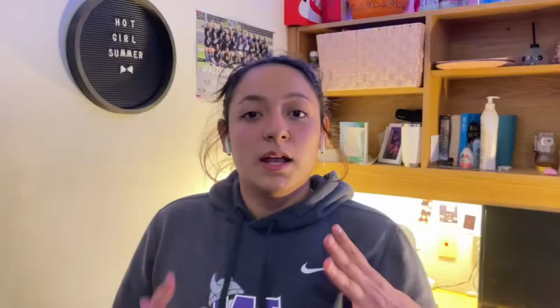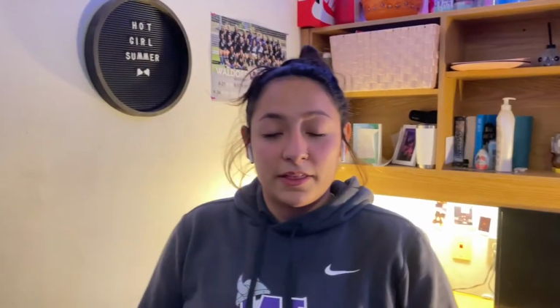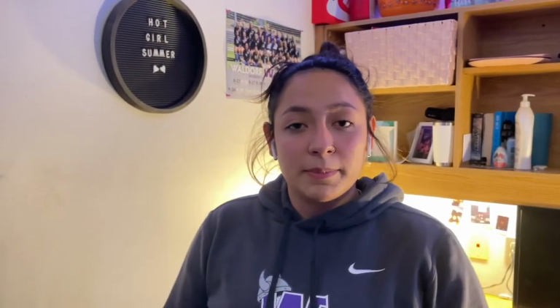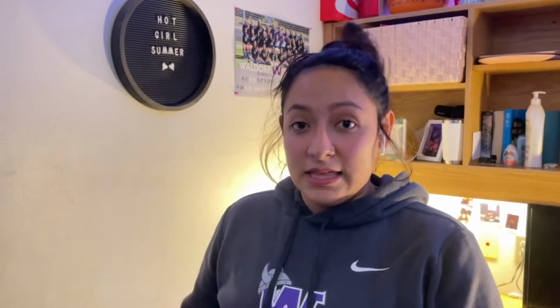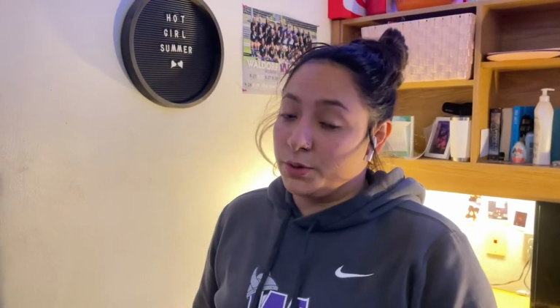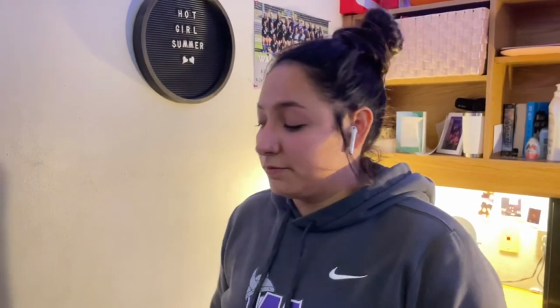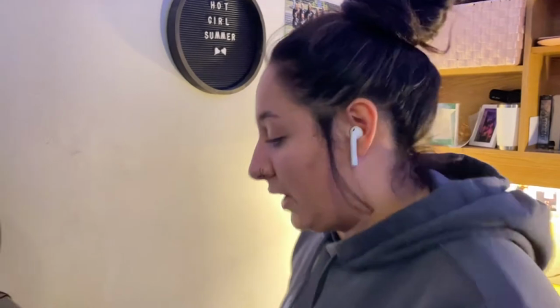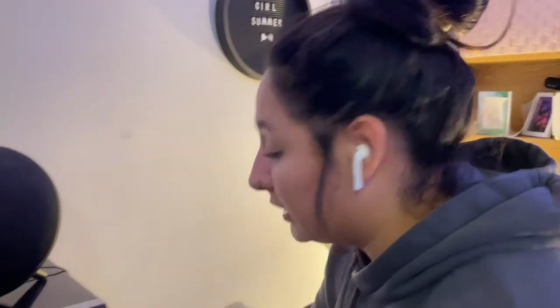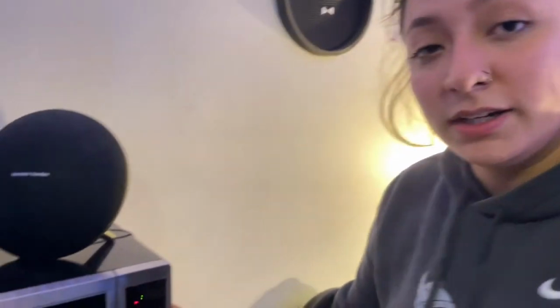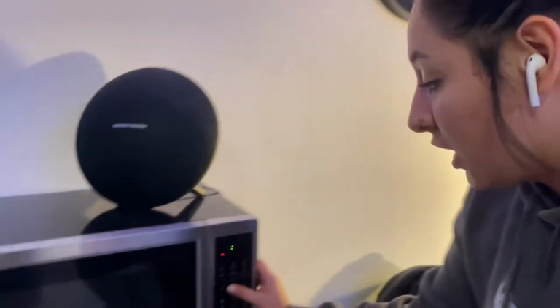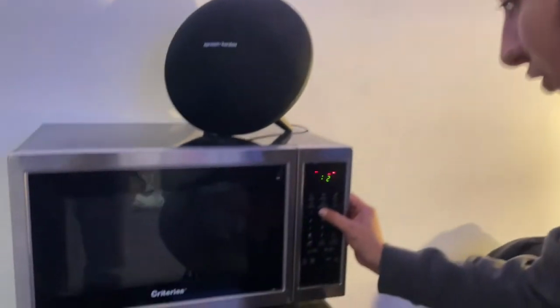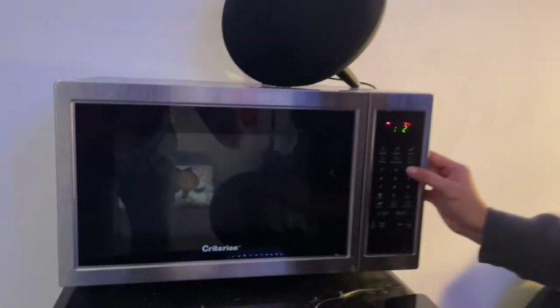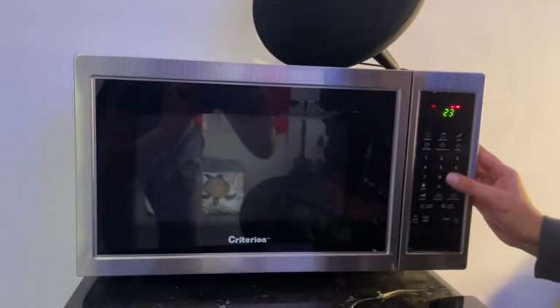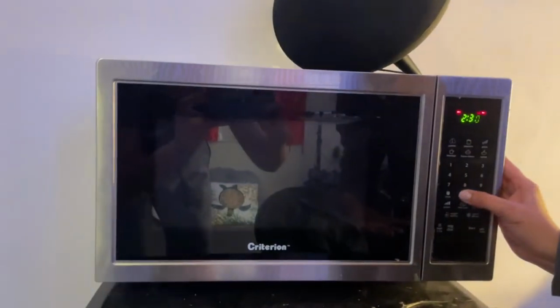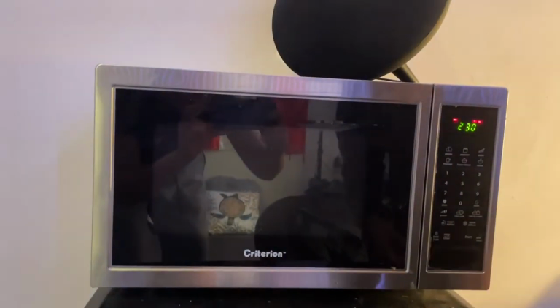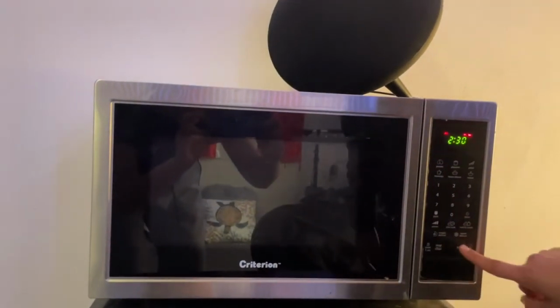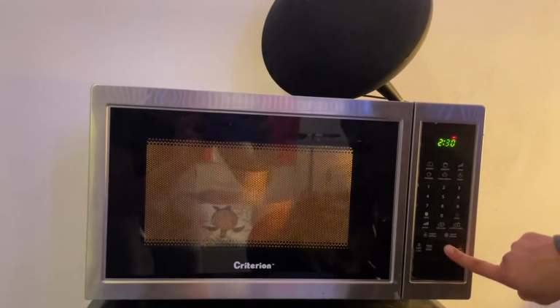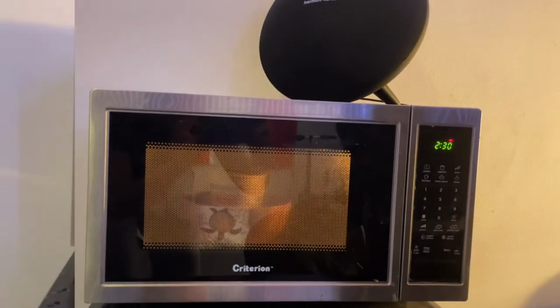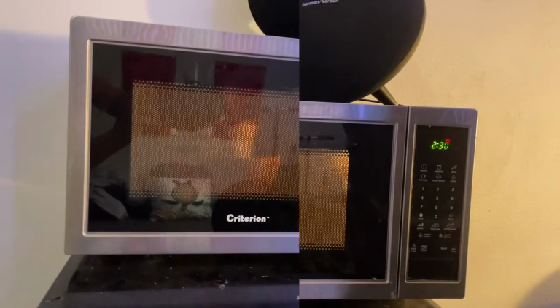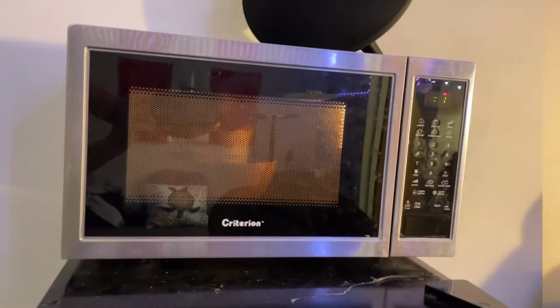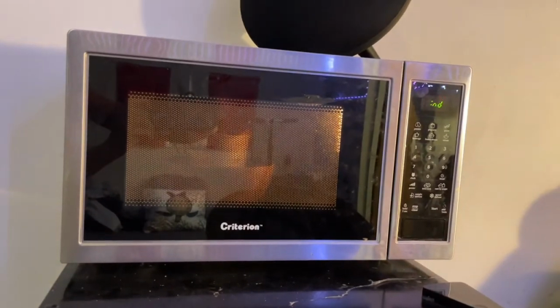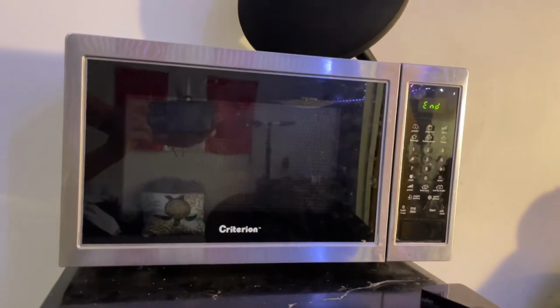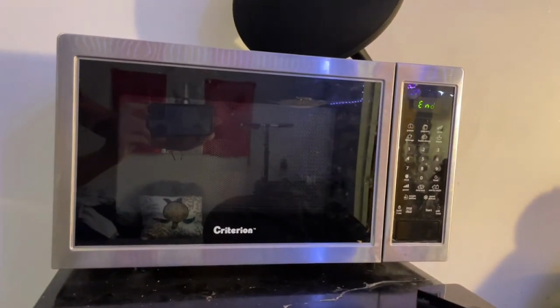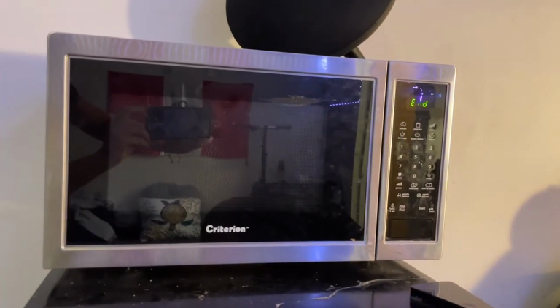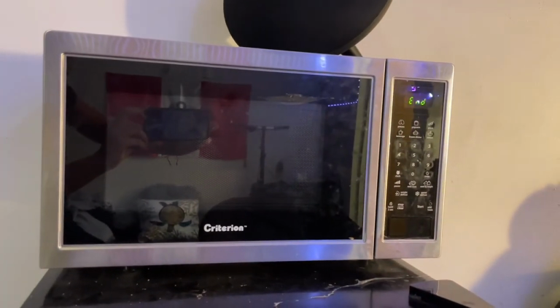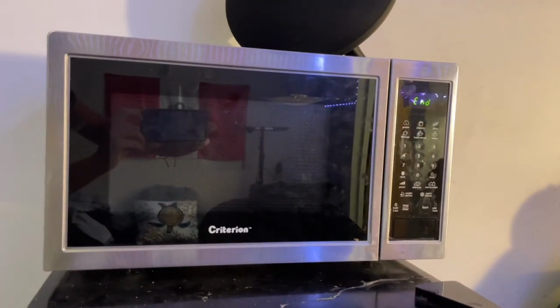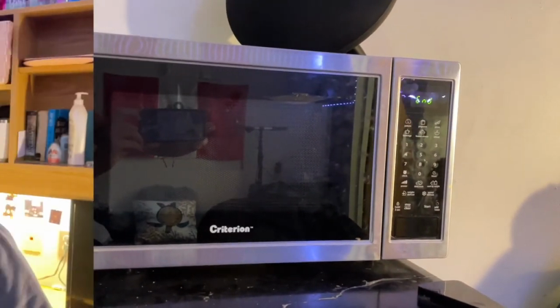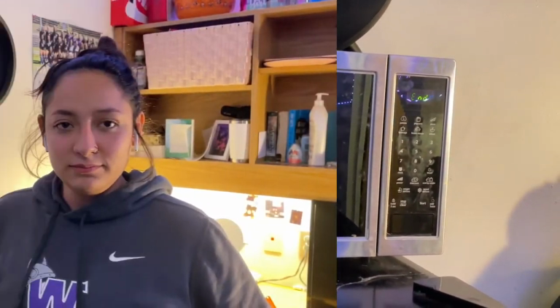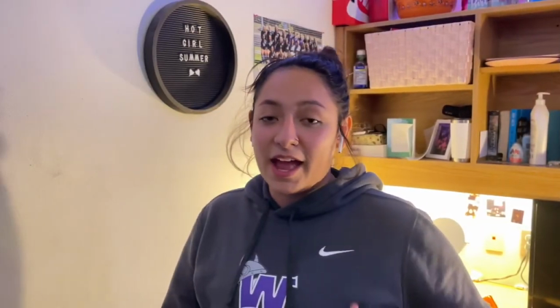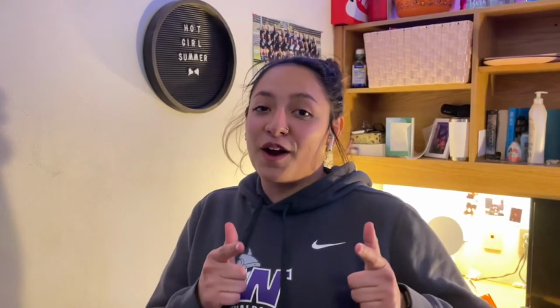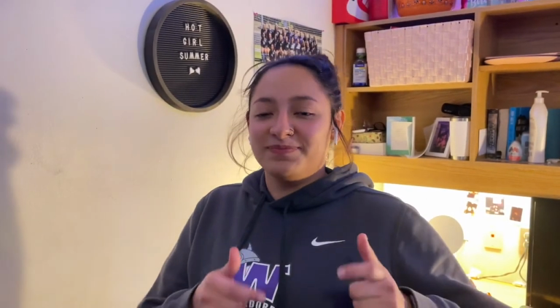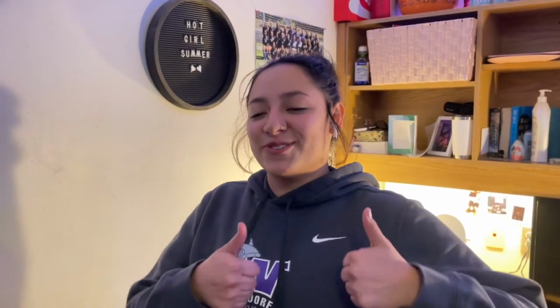Now that your ramen's in the microwave, you have to put it on for two minutes and 30 seconds. And your ramen is ready.